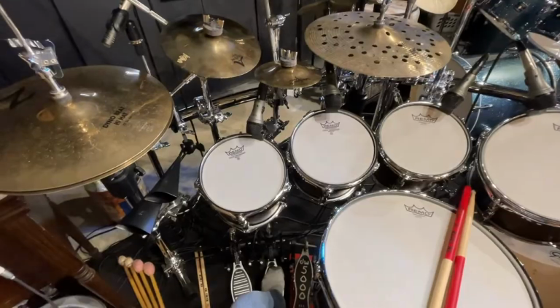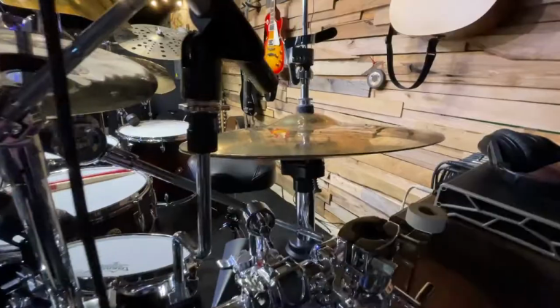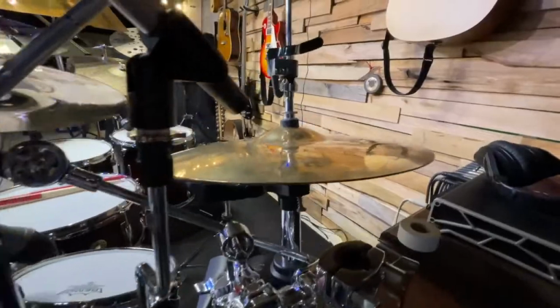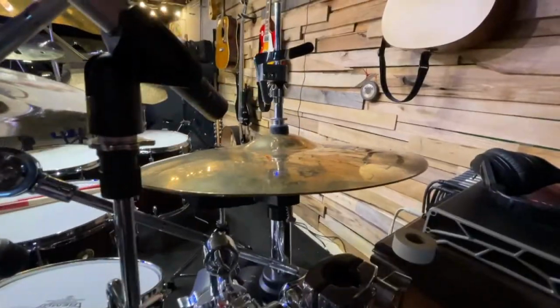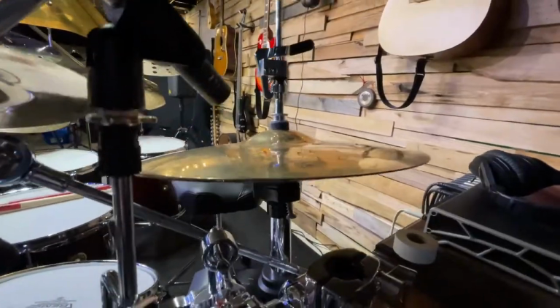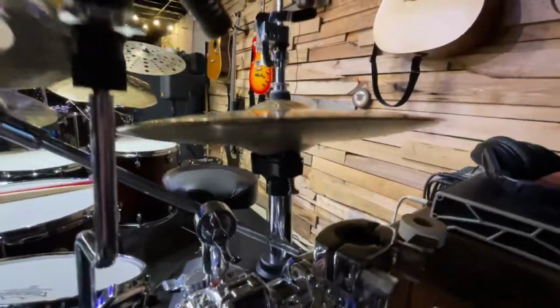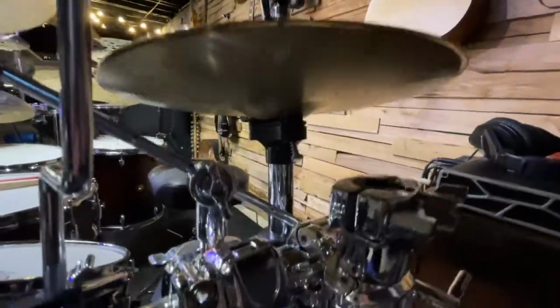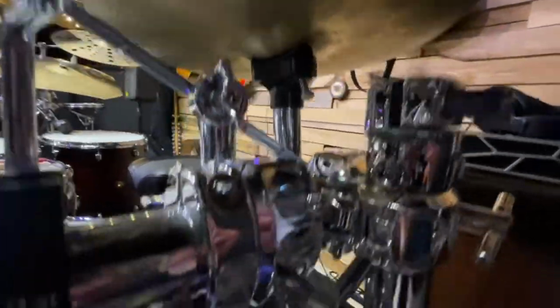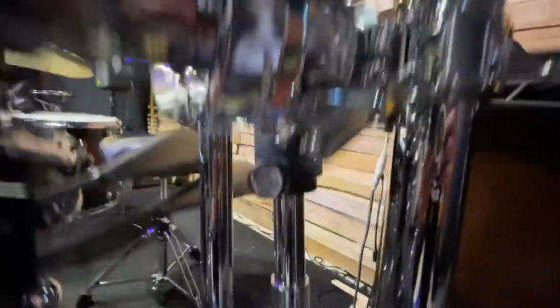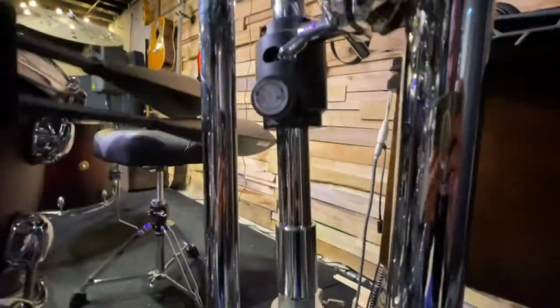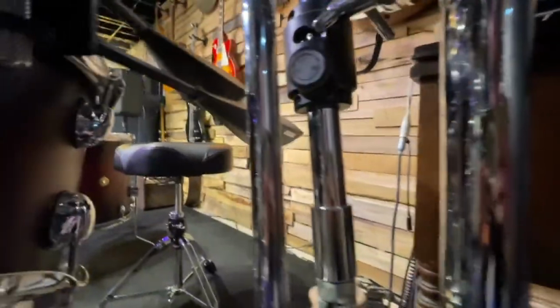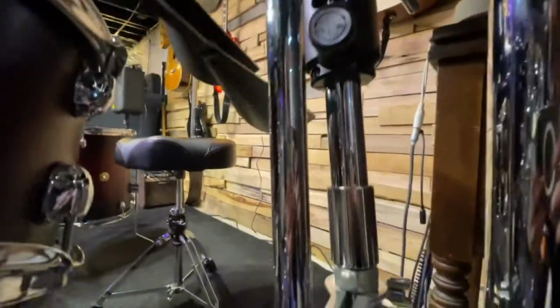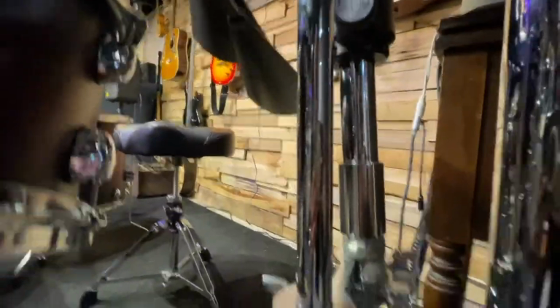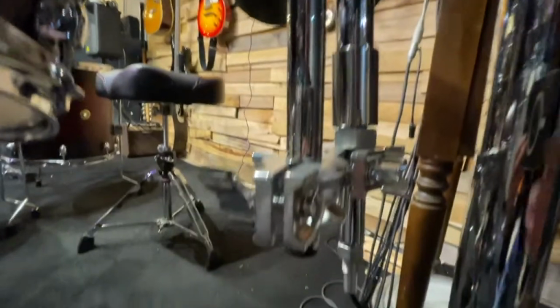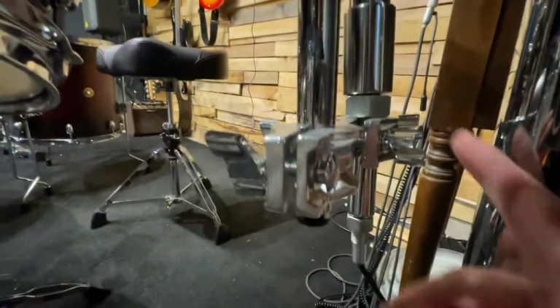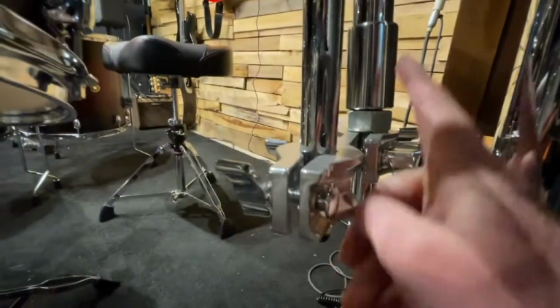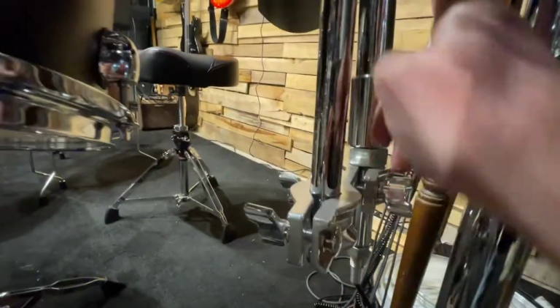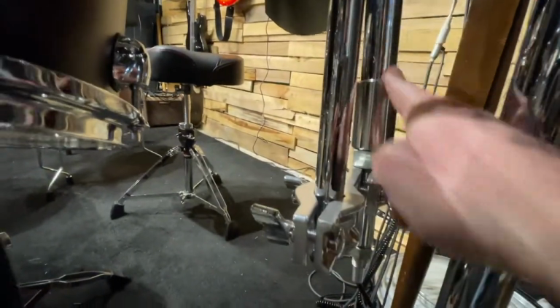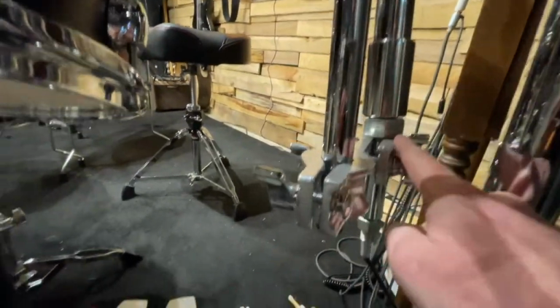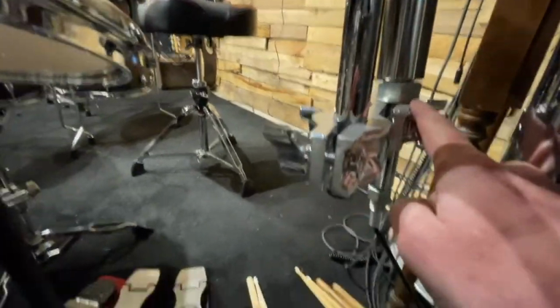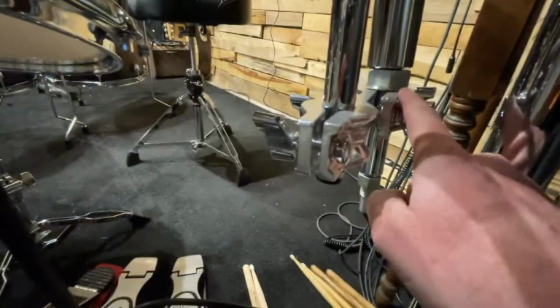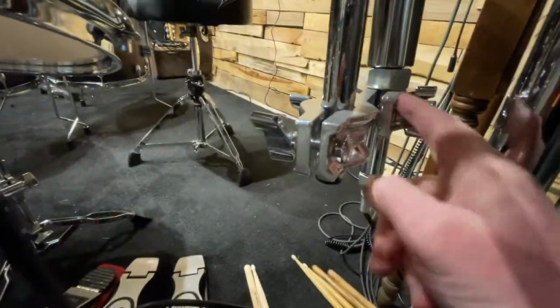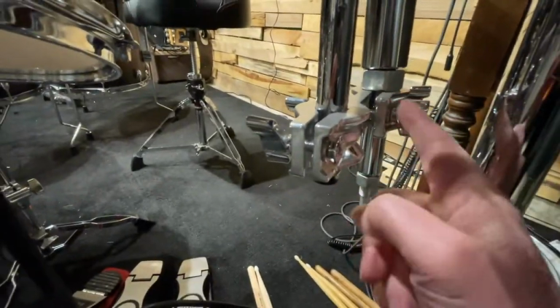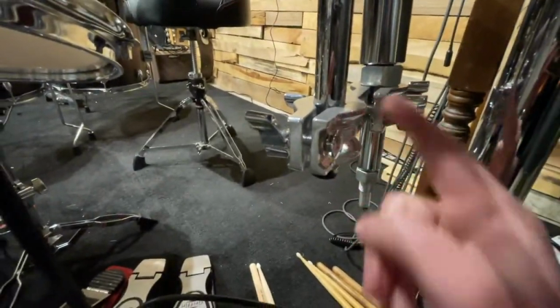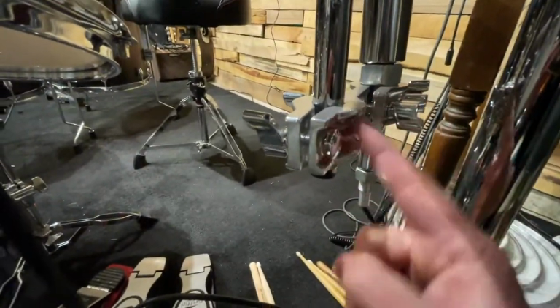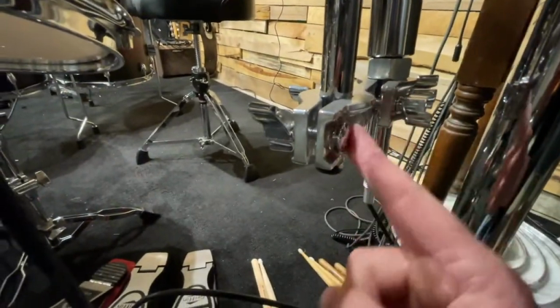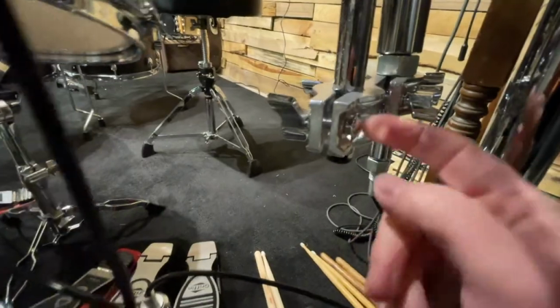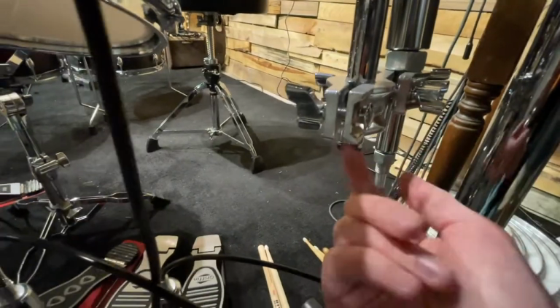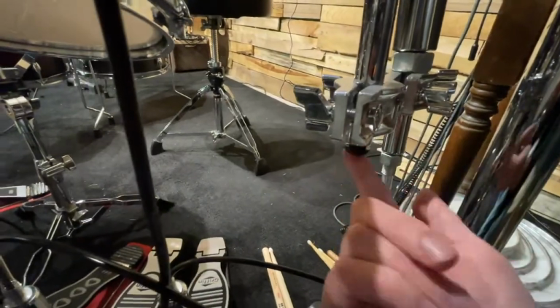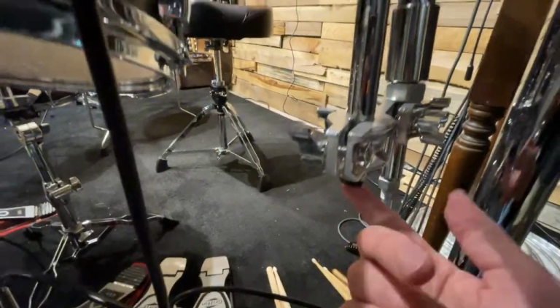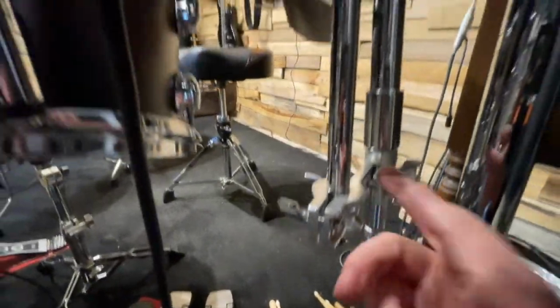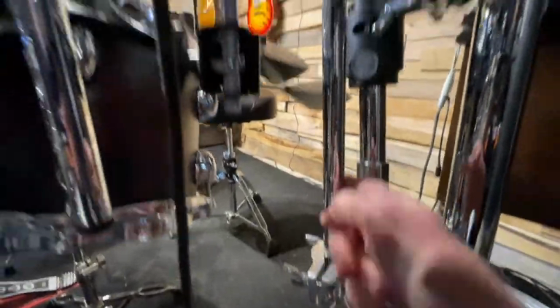This is from the other side — you can see how I have it mounted. It goes down to here, and I've got this little brace here, and then that's going to a cymbal stand.